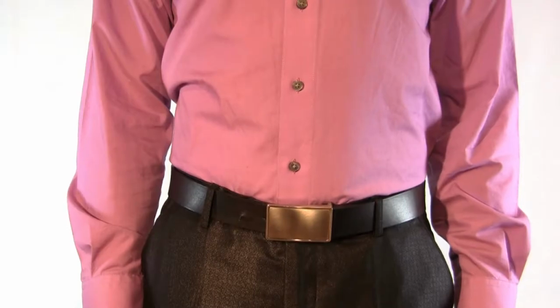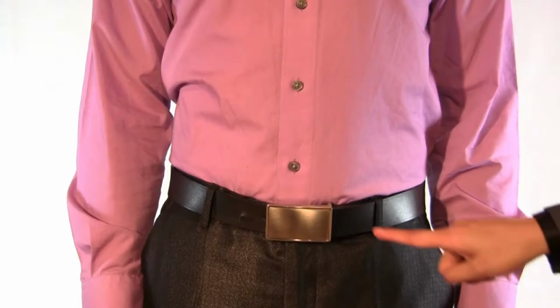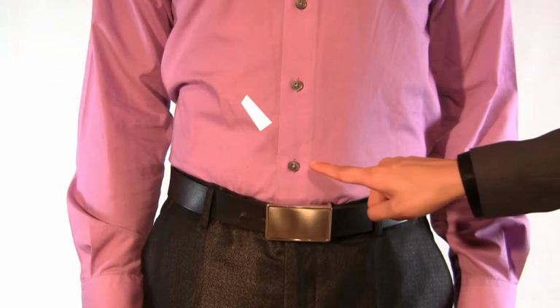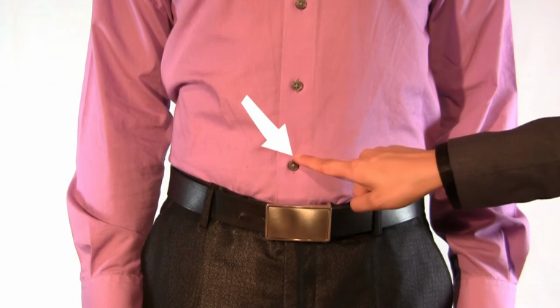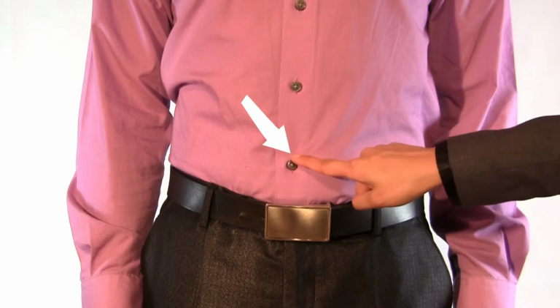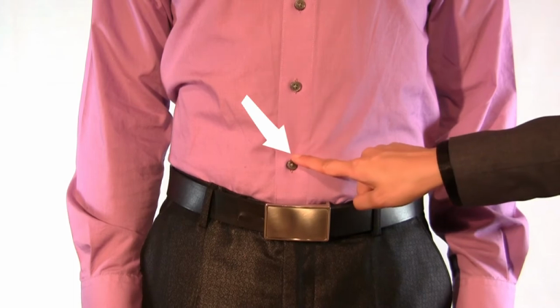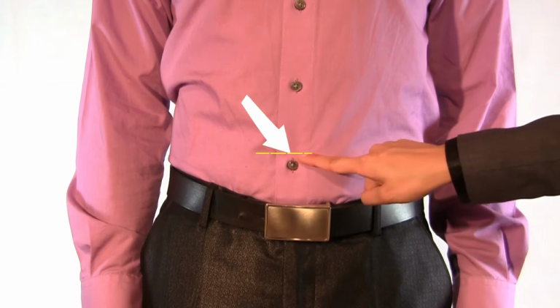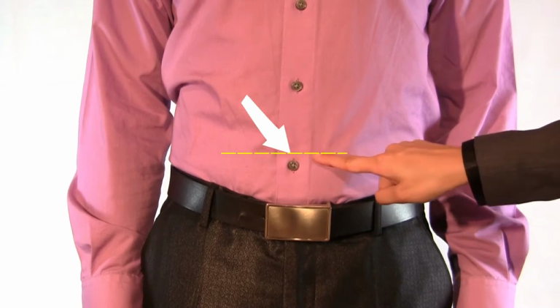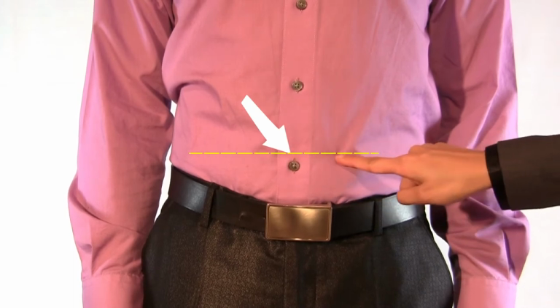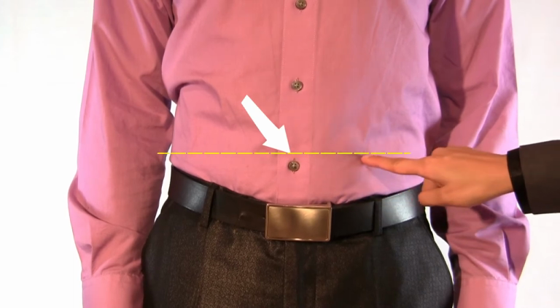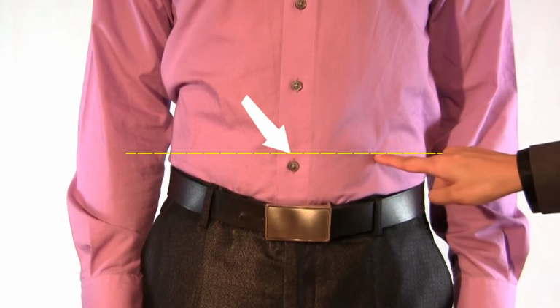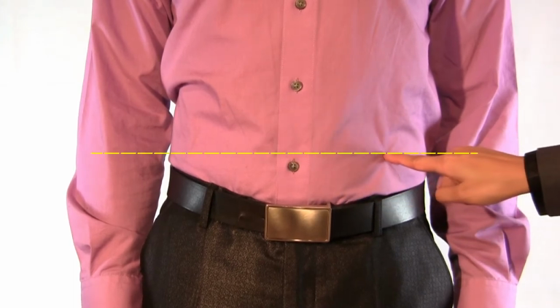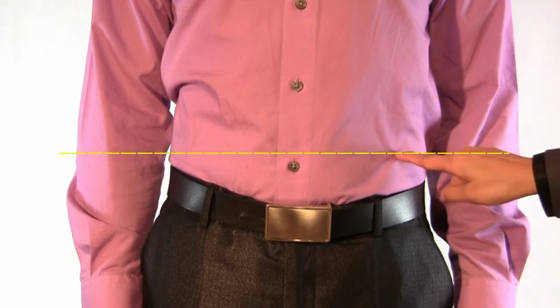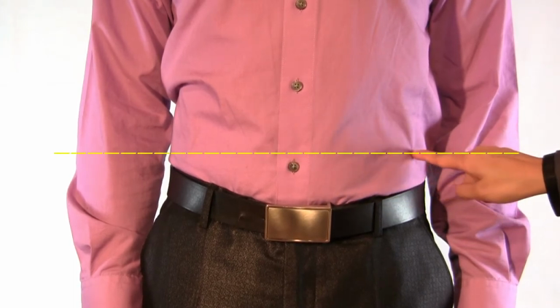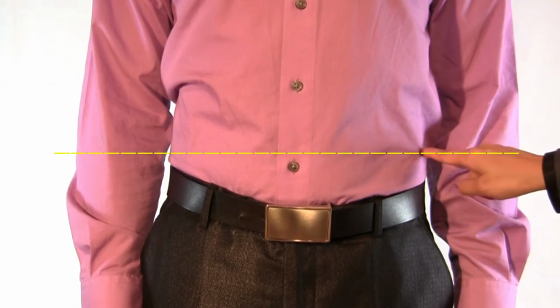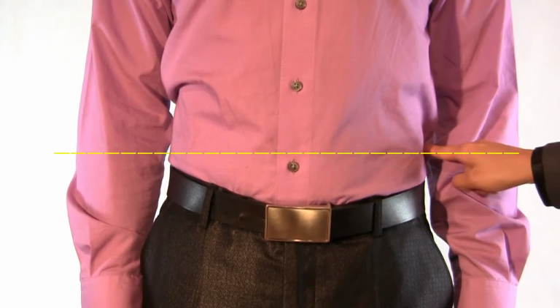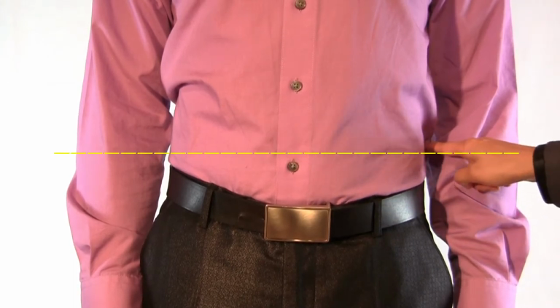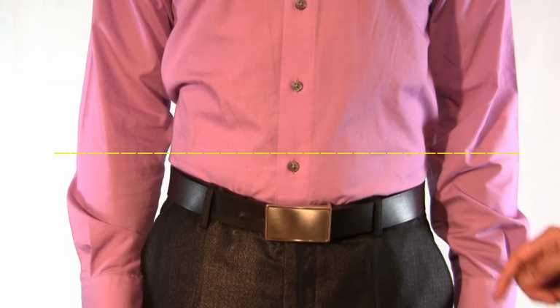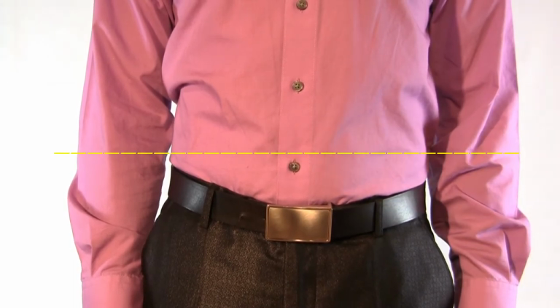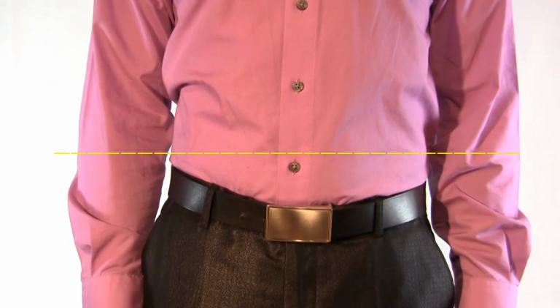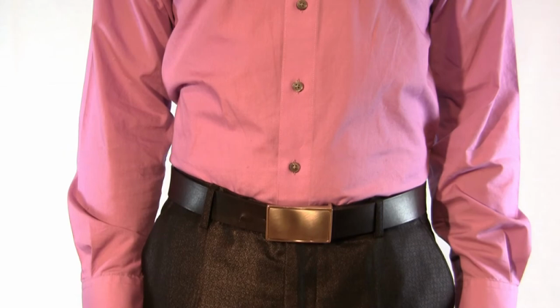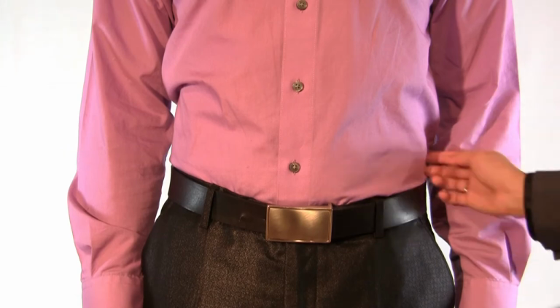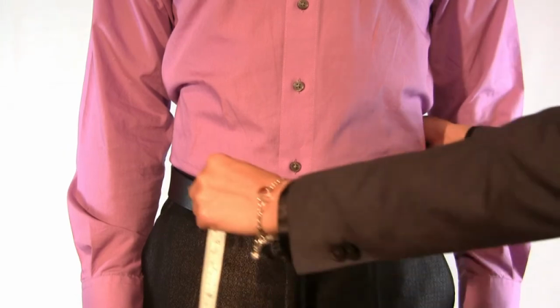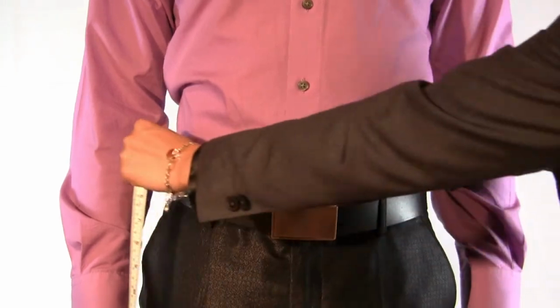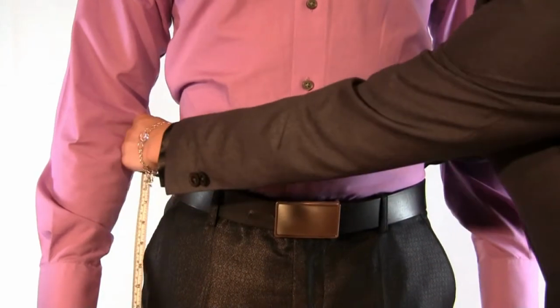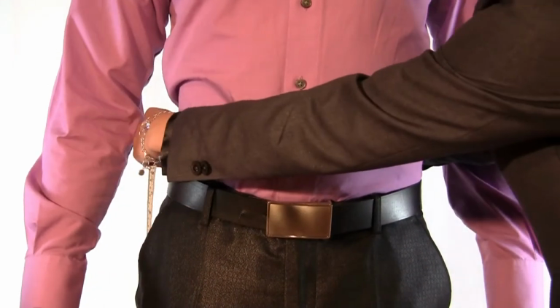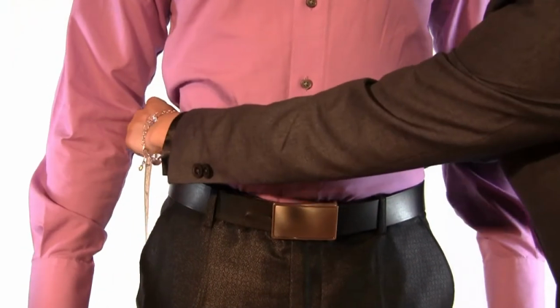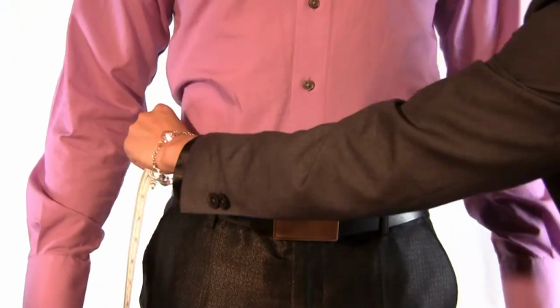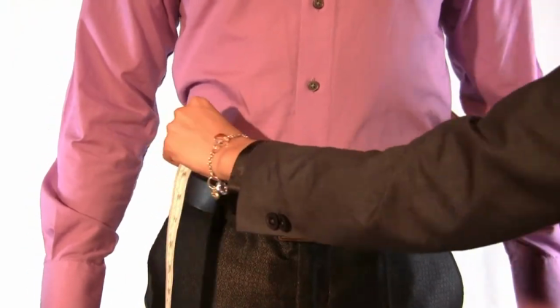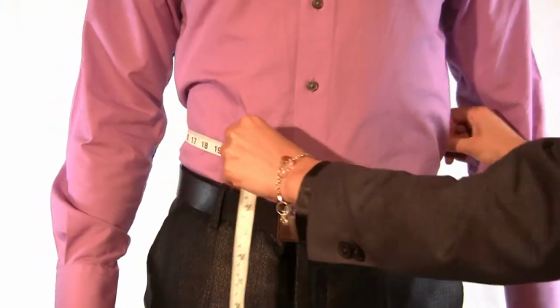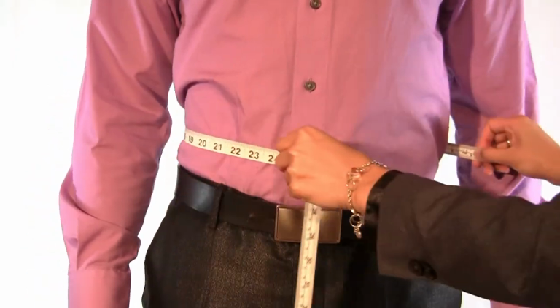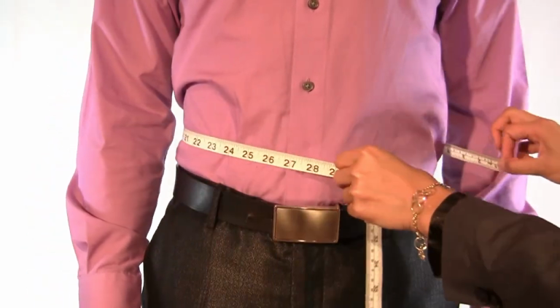Identify the widest section of your stomach, which is usually near the belly button. Measure completely around your body while ensuring the tape is snug and parallel to the ground.